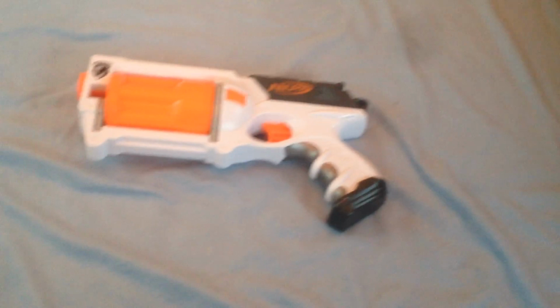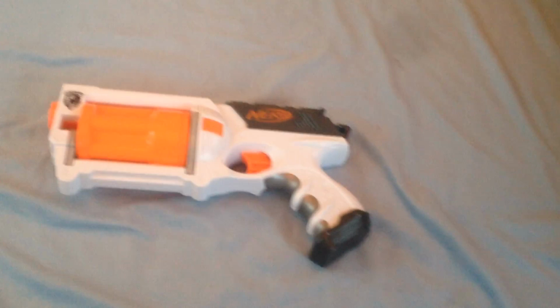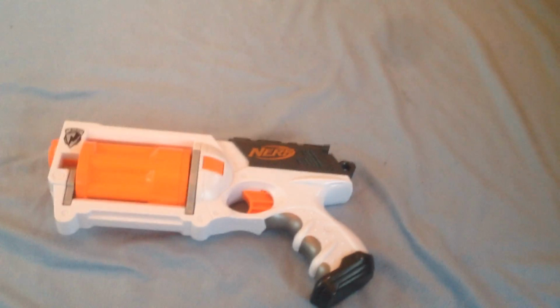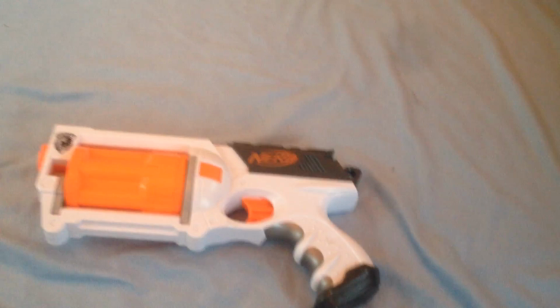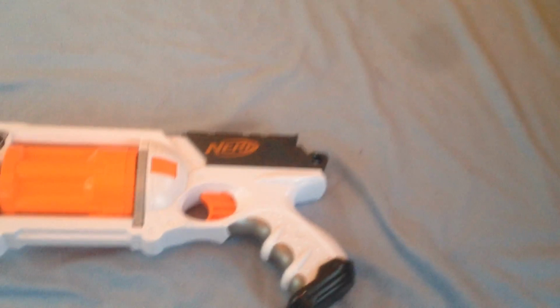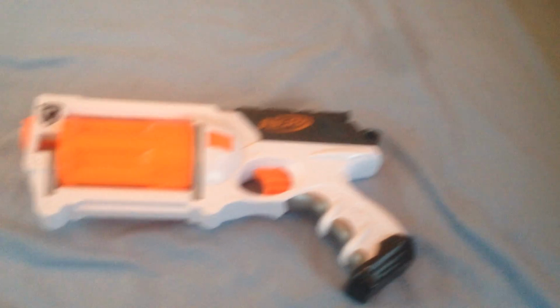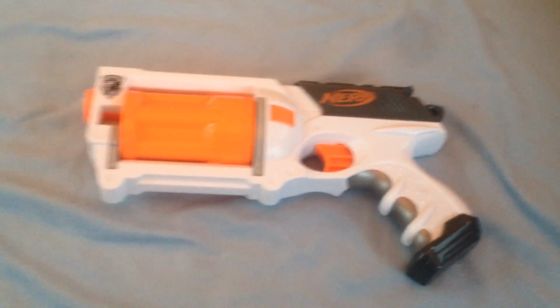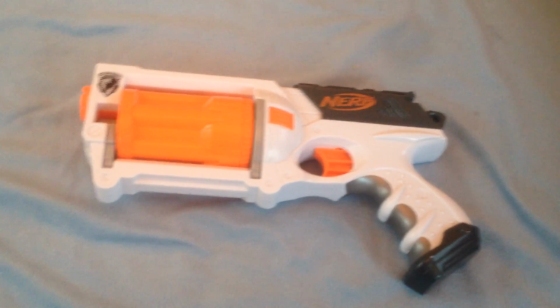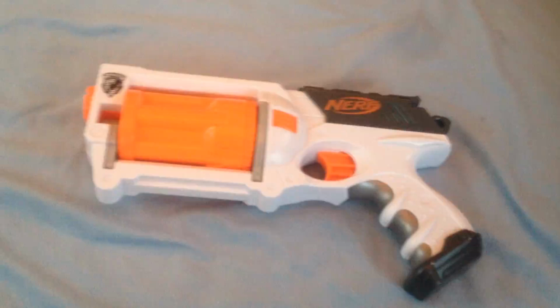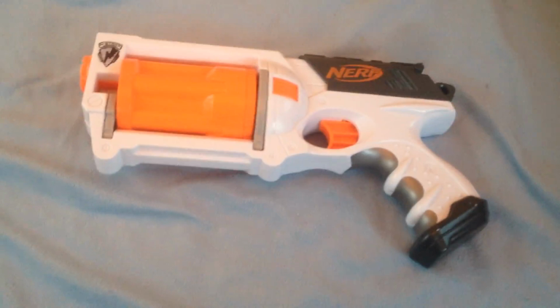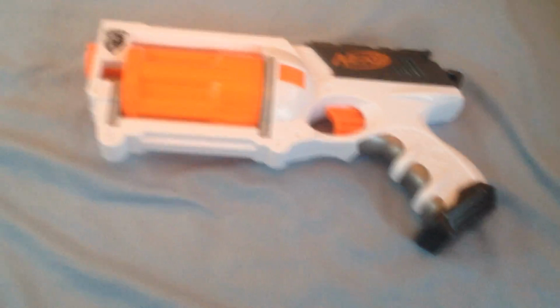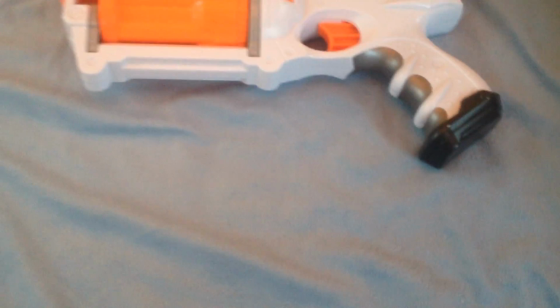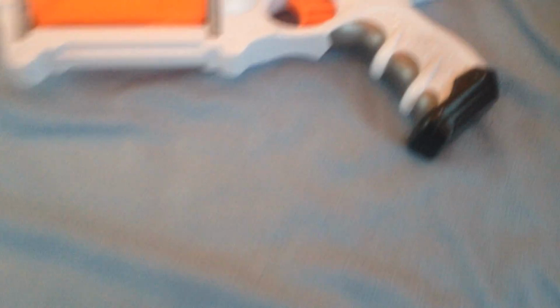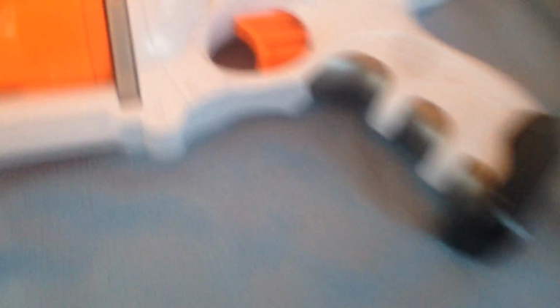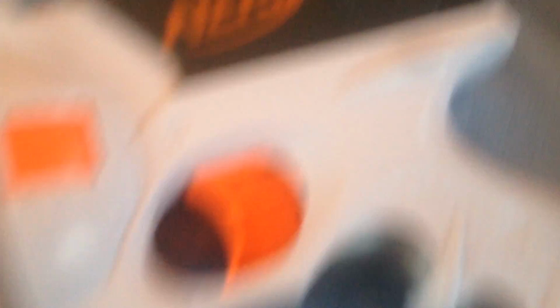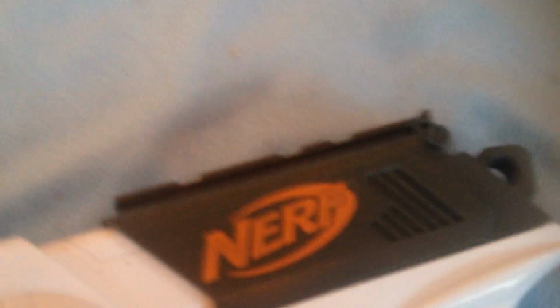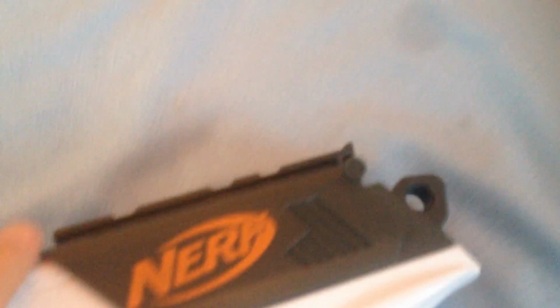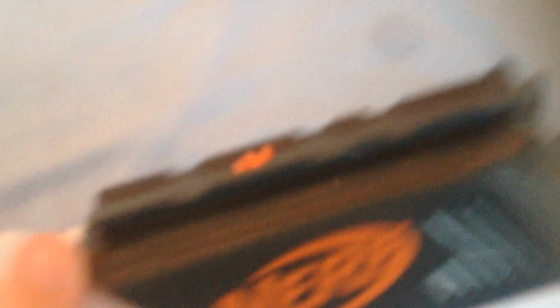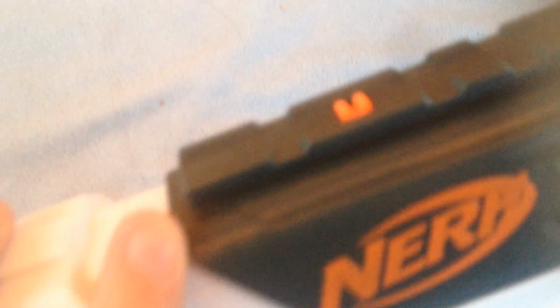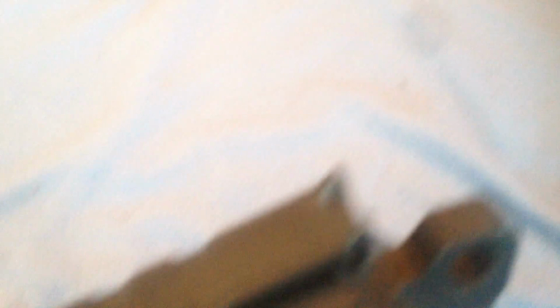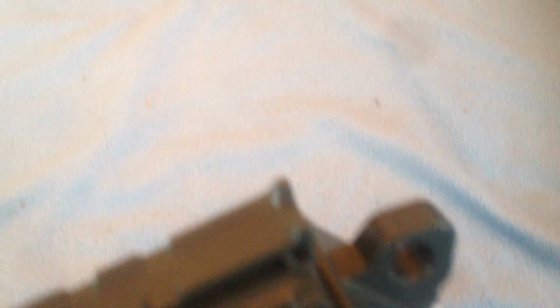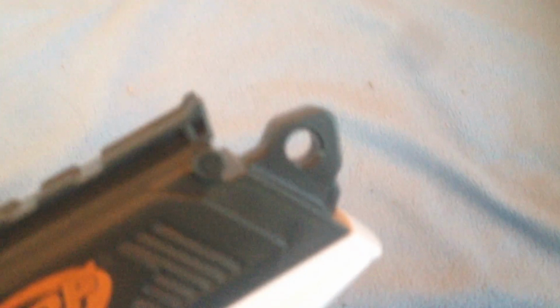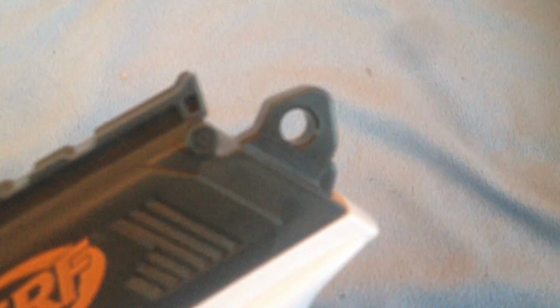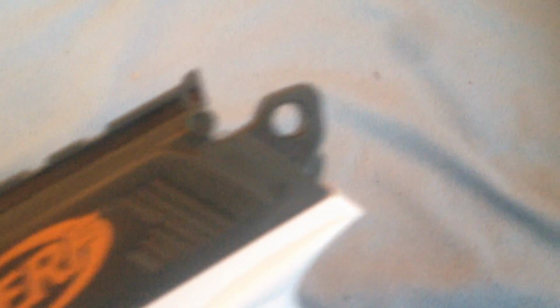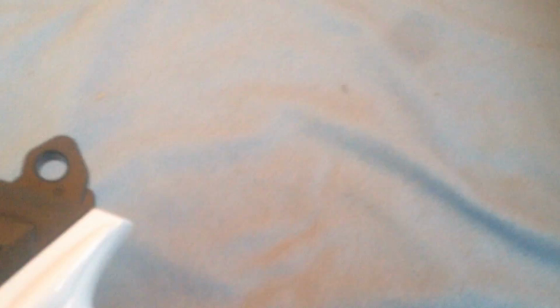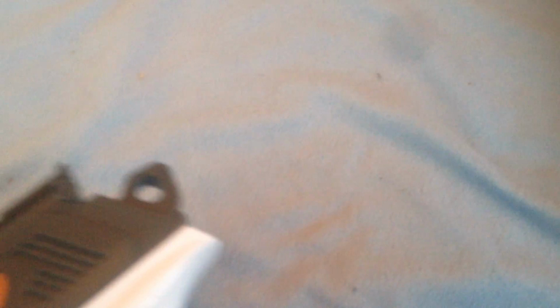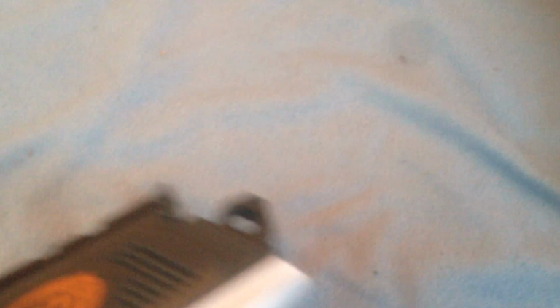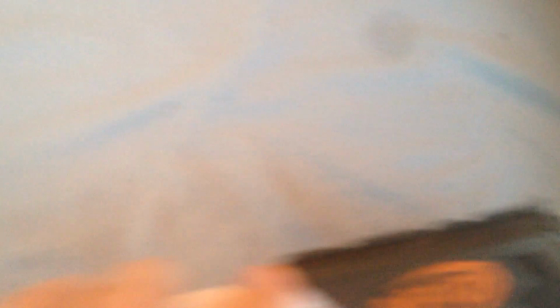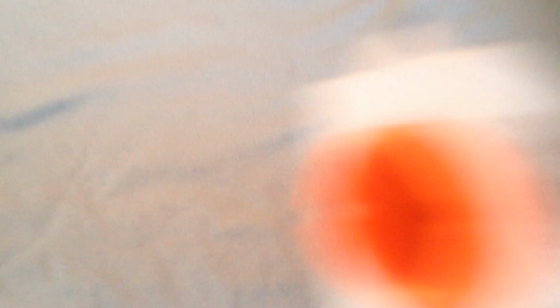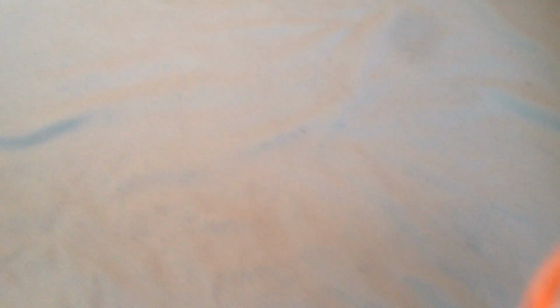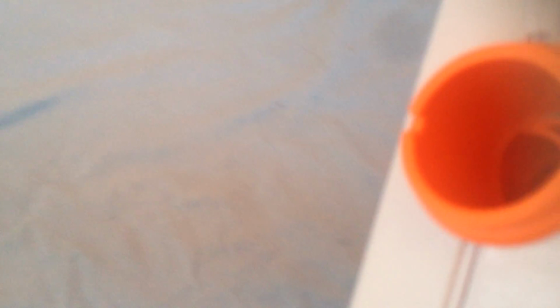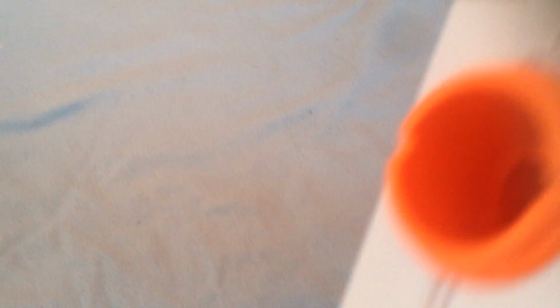As you can see, it is white instead of yellow or blue. It has a tactical rail, a sling mount, and no stock attachment point or barrel attachment point.